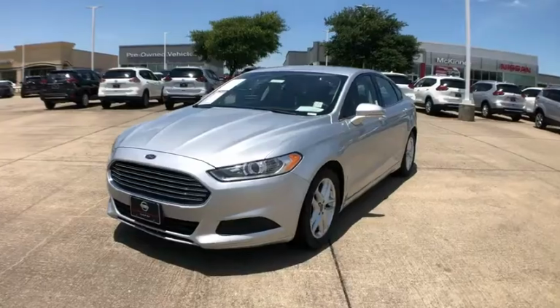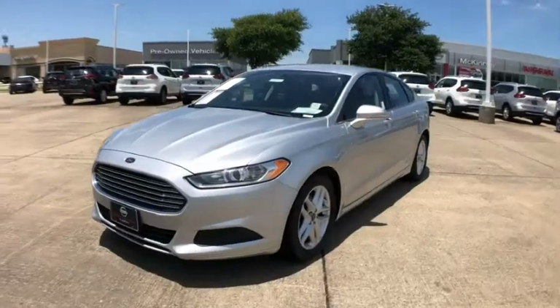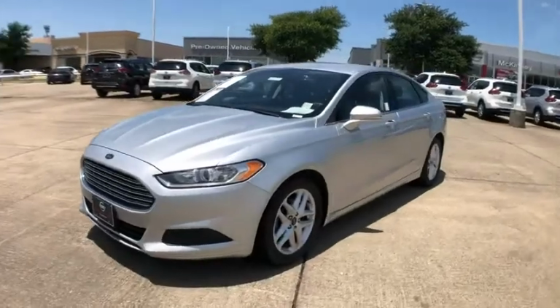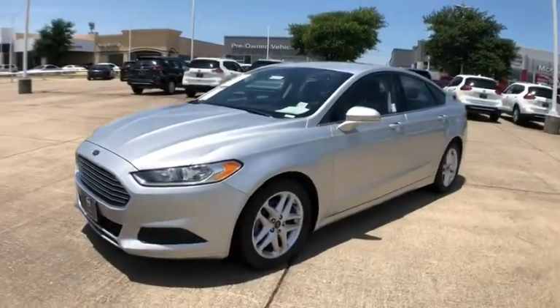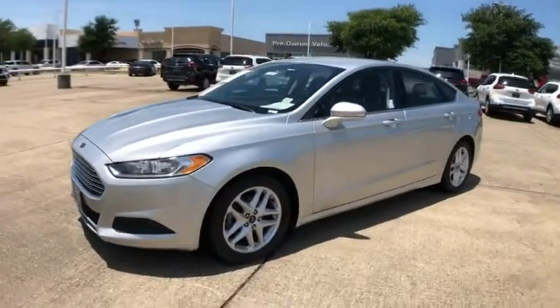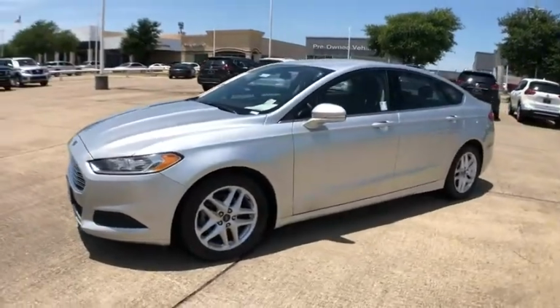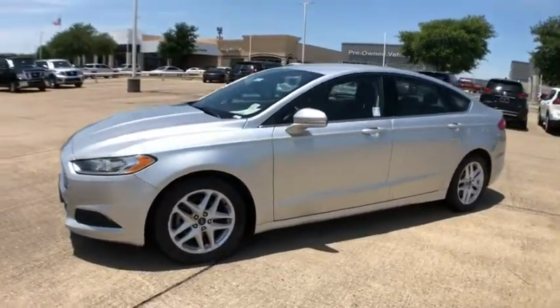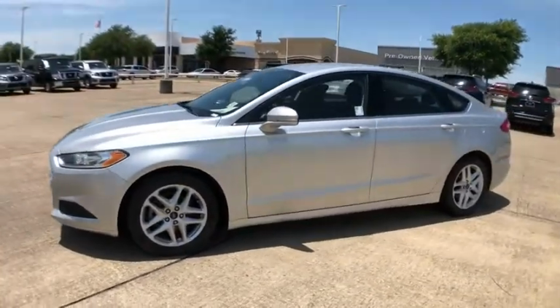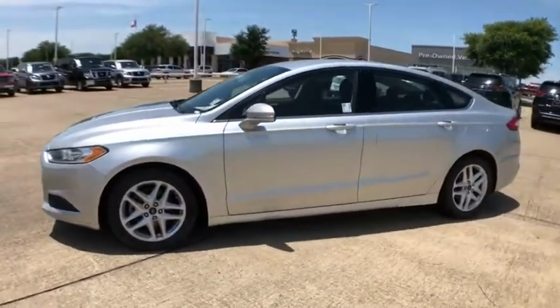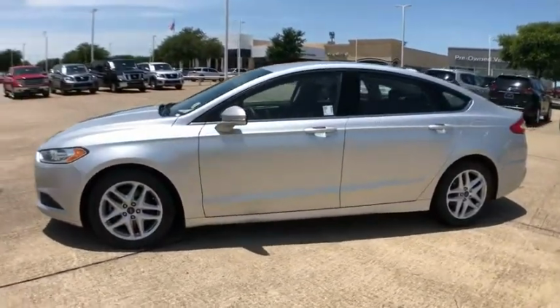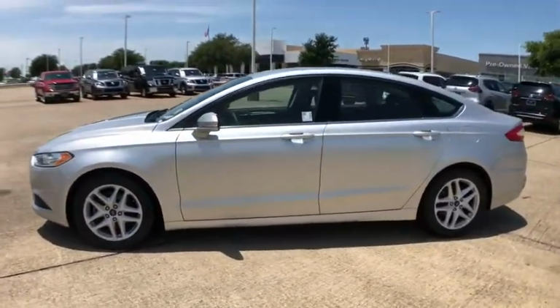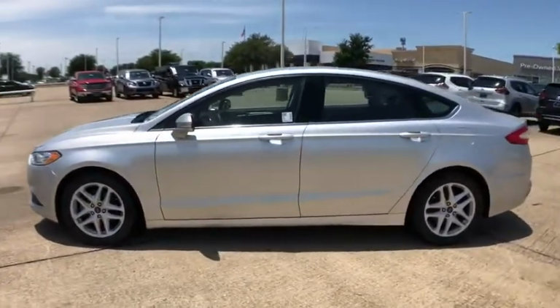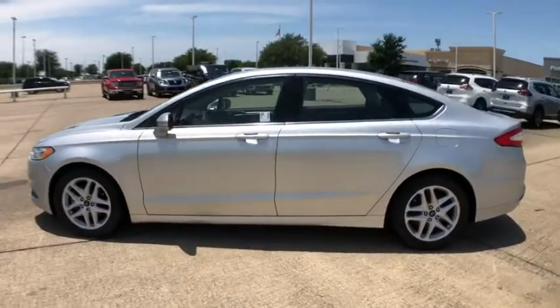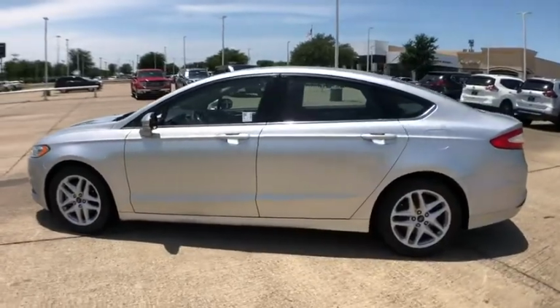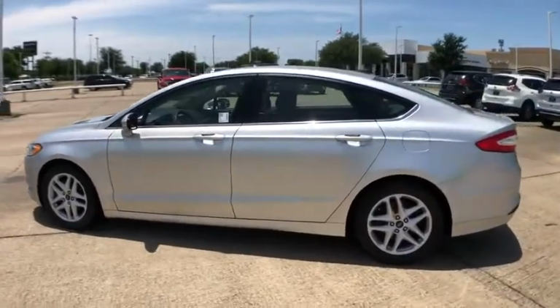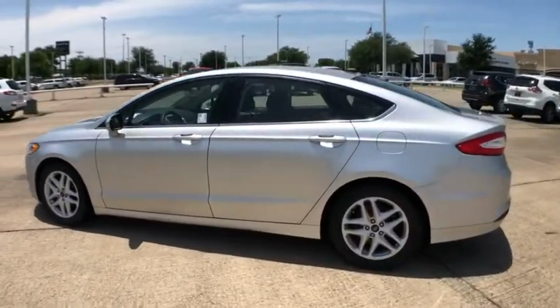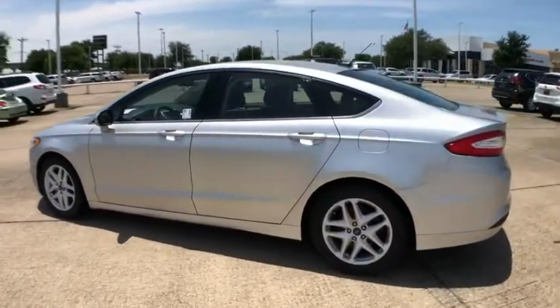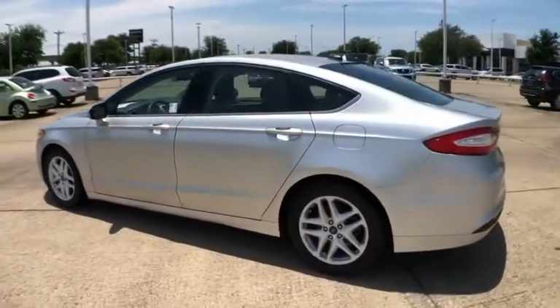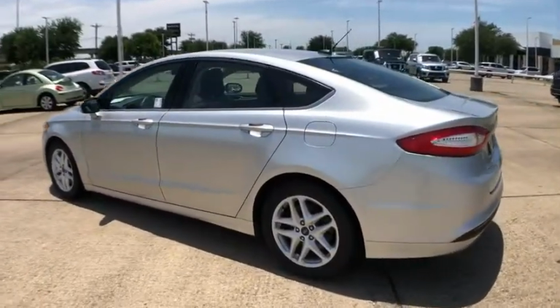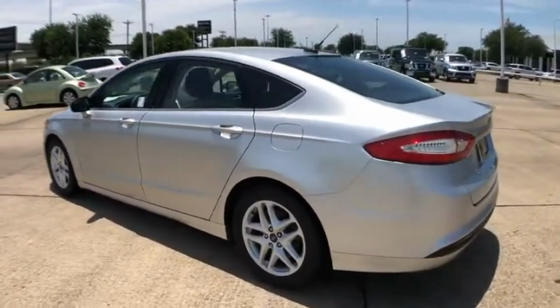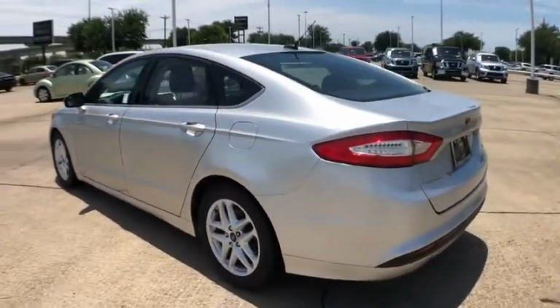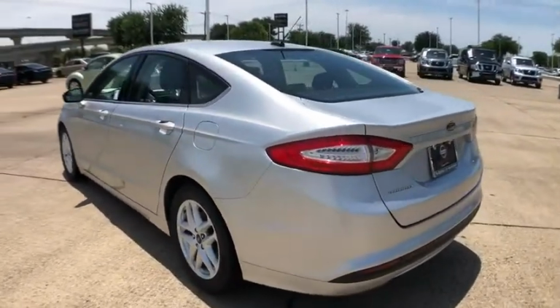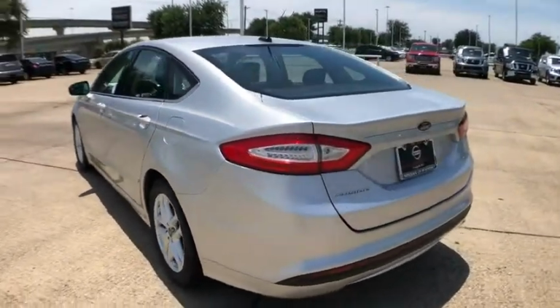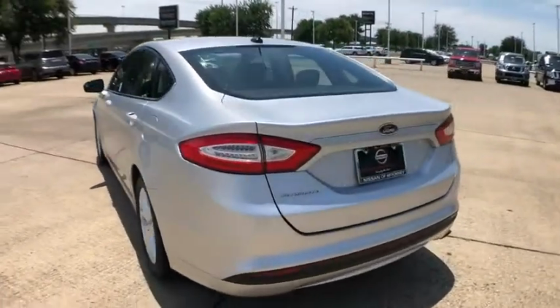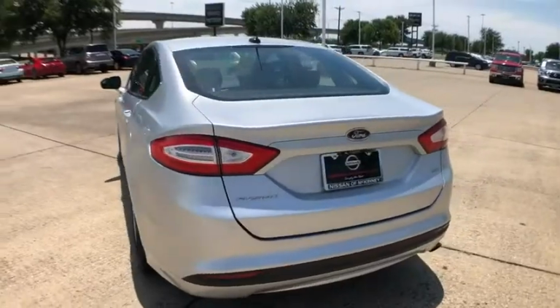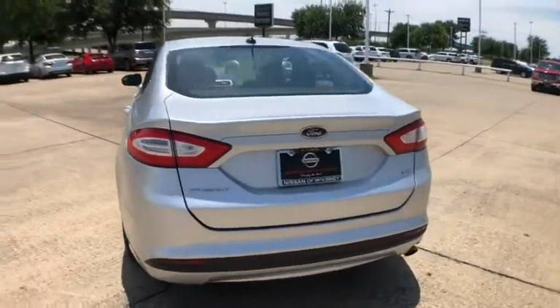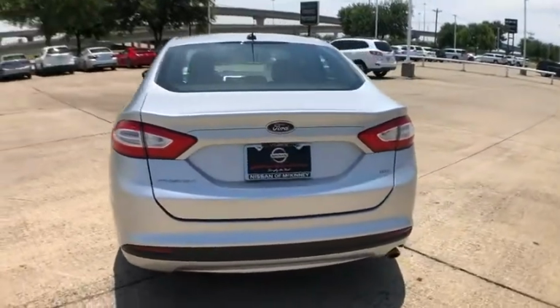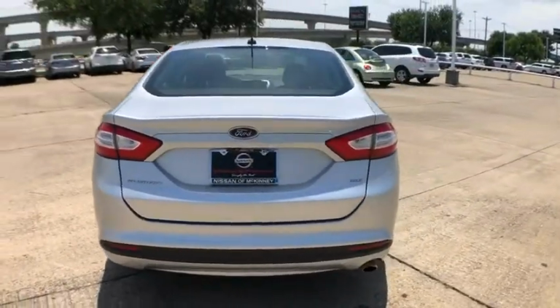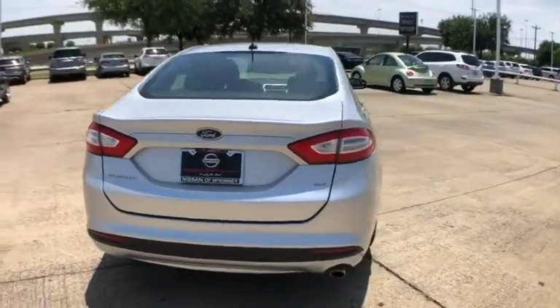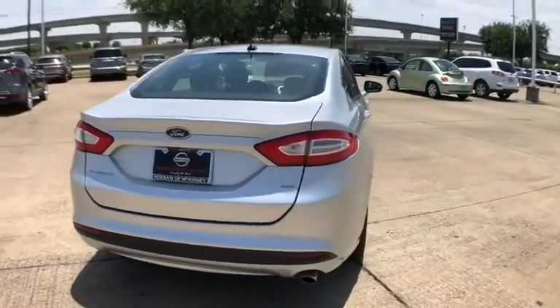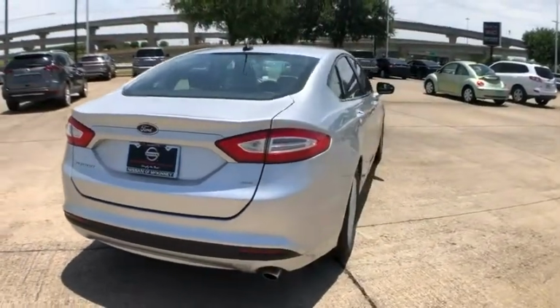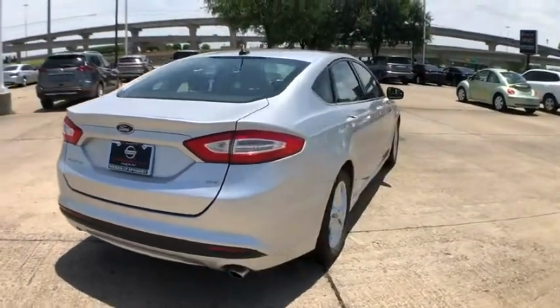Stop by and take a look at the 2015 Ford Fusion. You can have both impressive power and great economy in a Fusion. This vehicle has less than 85,000 miles. Here are some of this vehicle's great options.